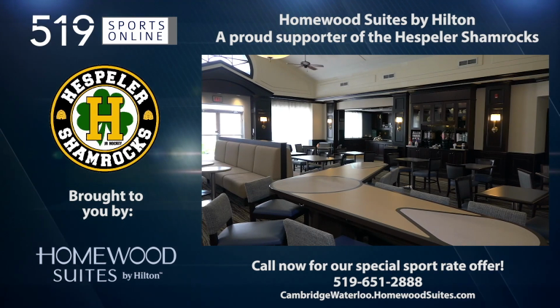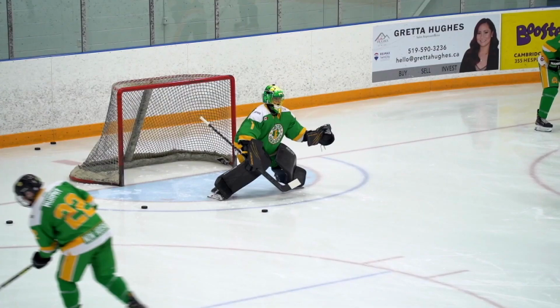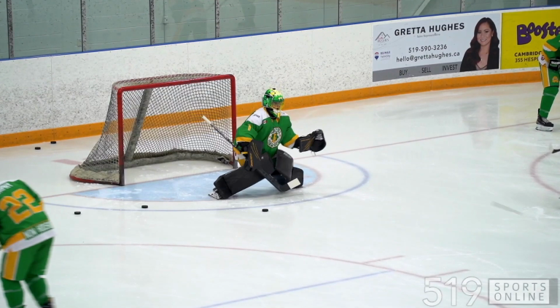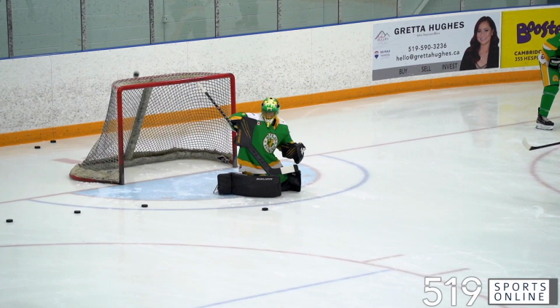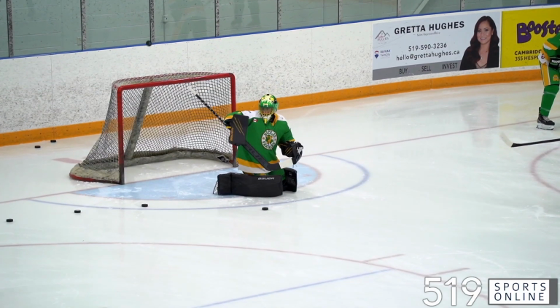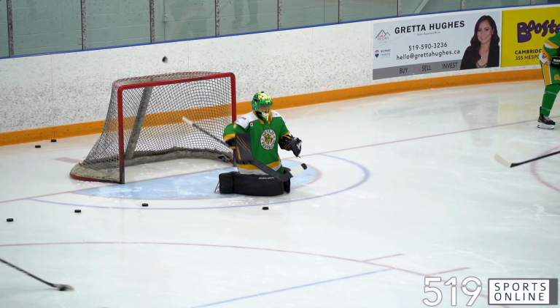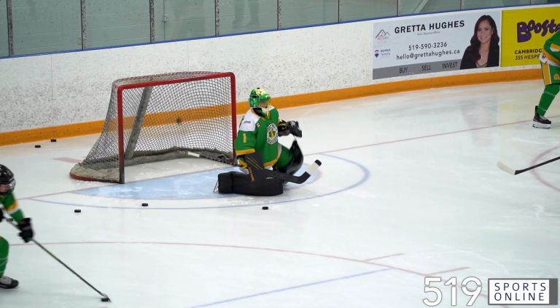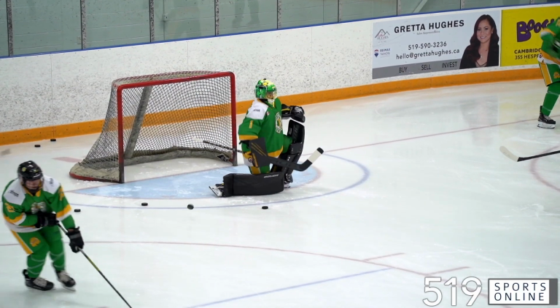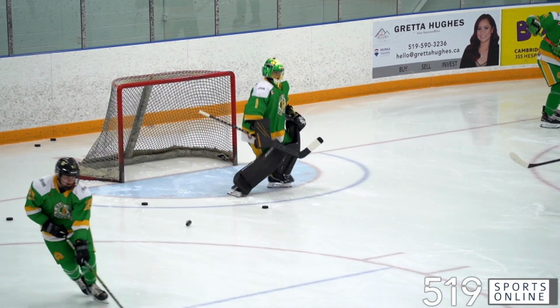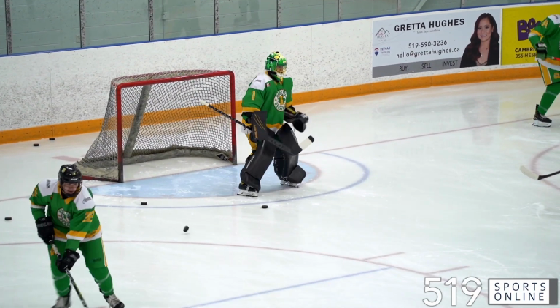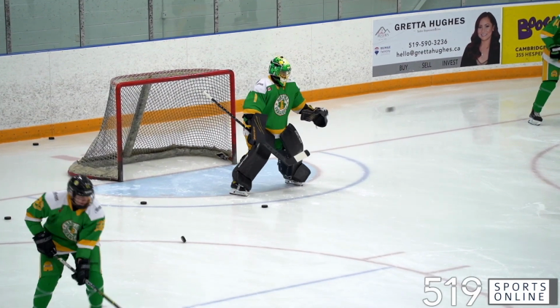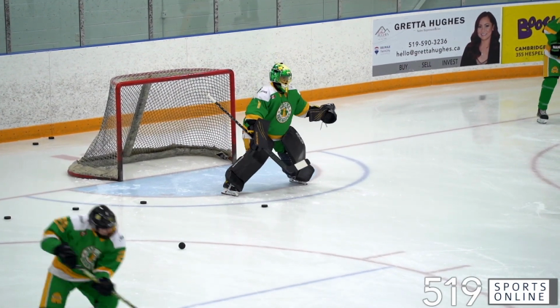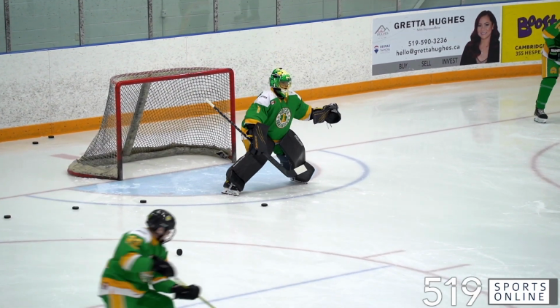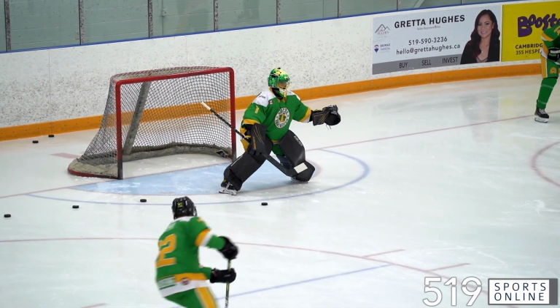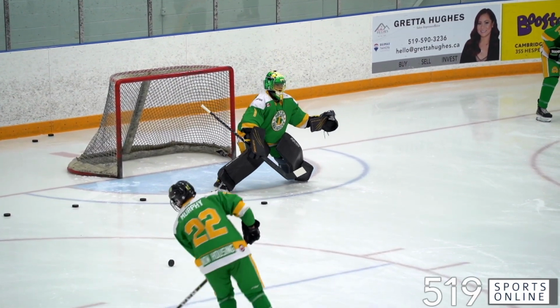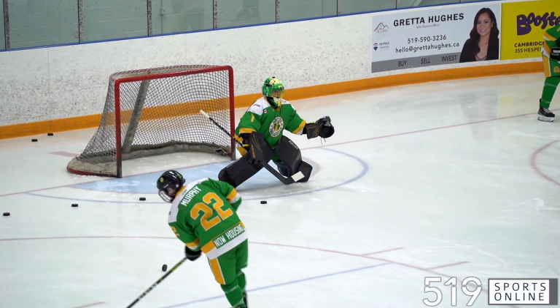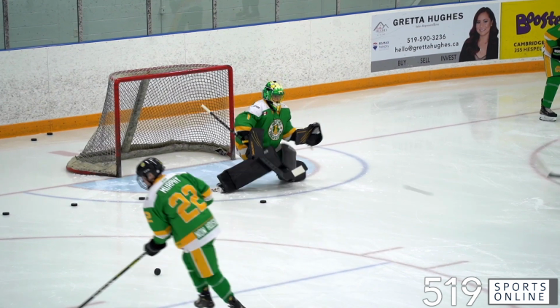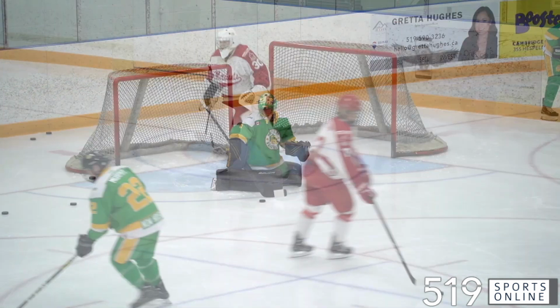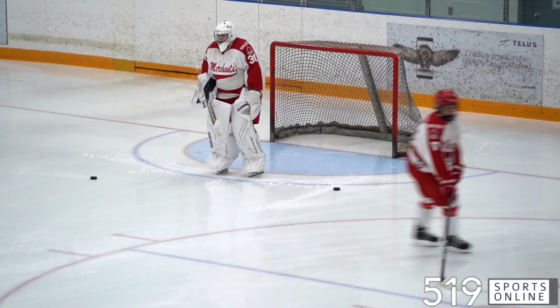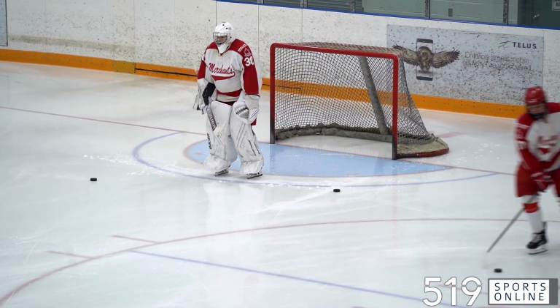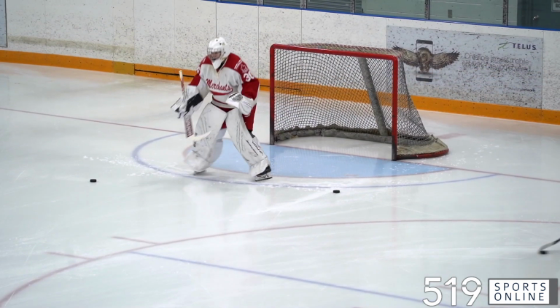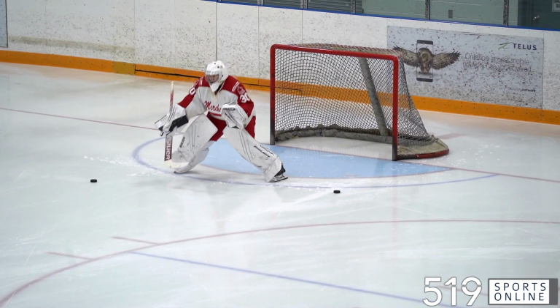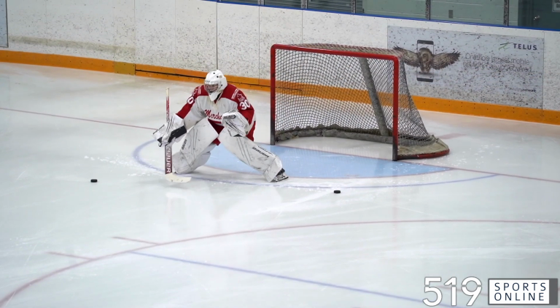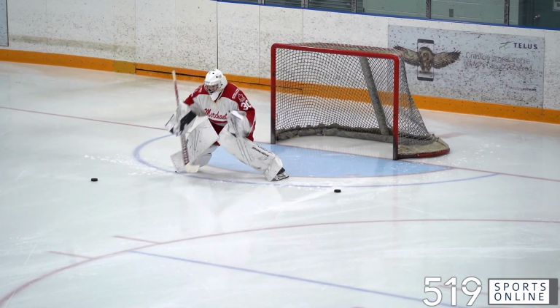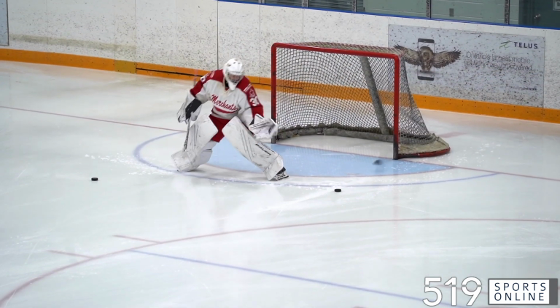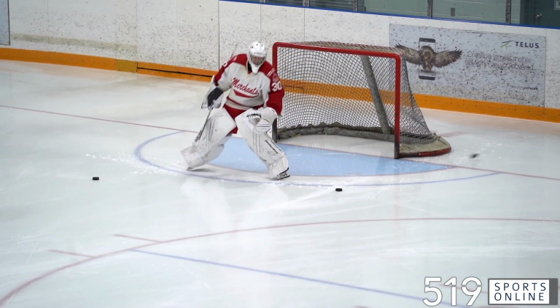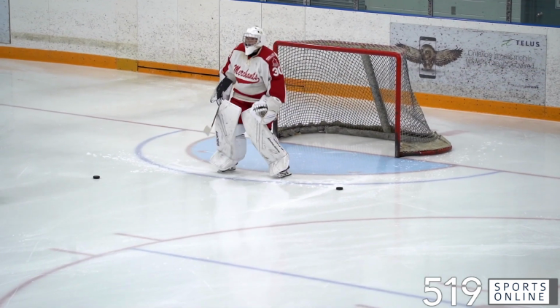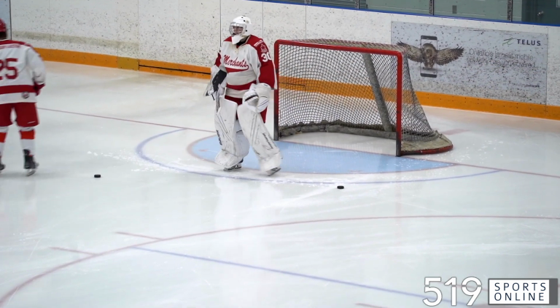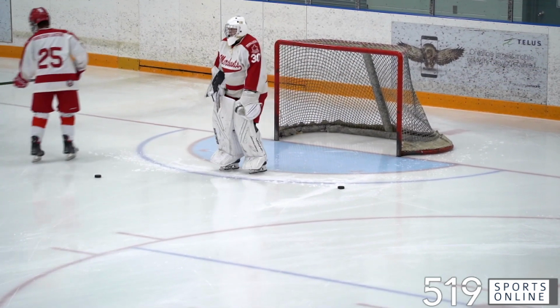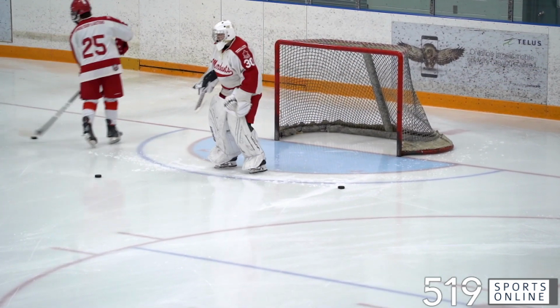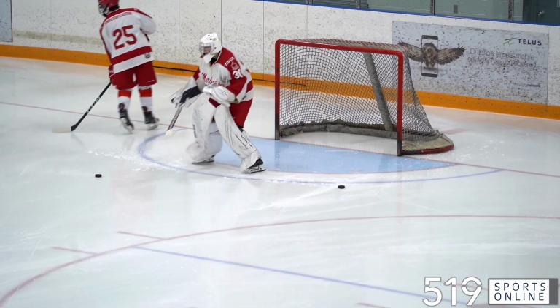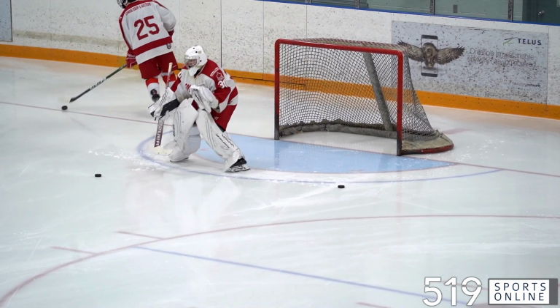Sunday afternoon, PJHL action from the Hespler Memorial Arena. The Hespler Shamrocks hosting the Norwich Merchants. First period.